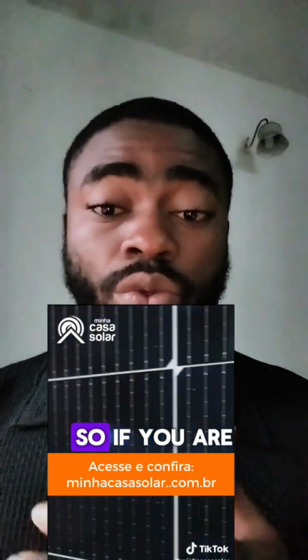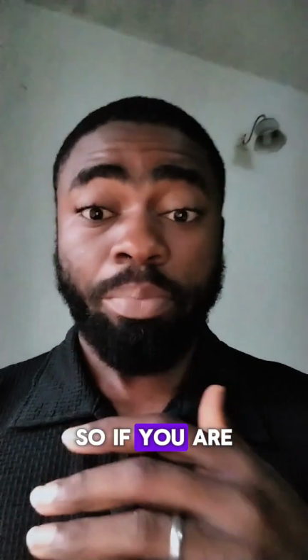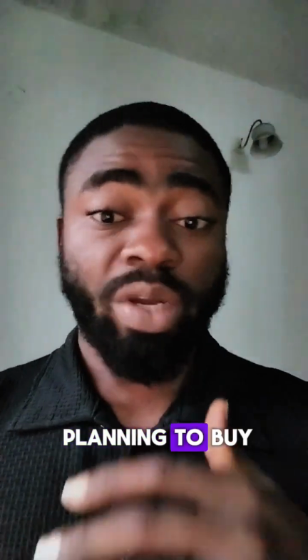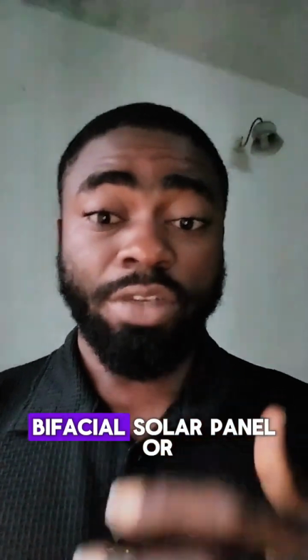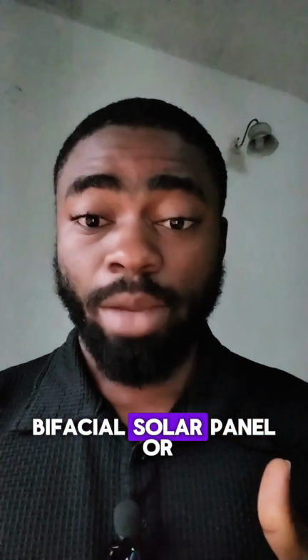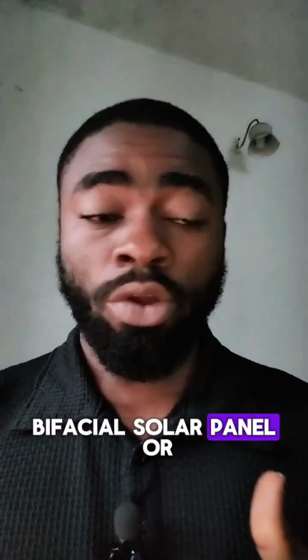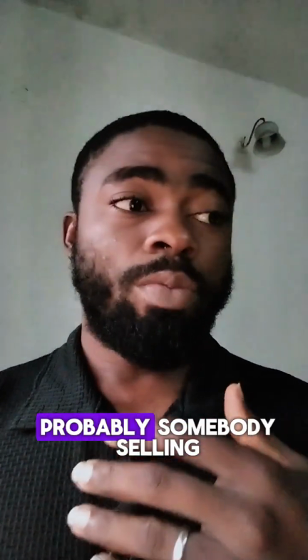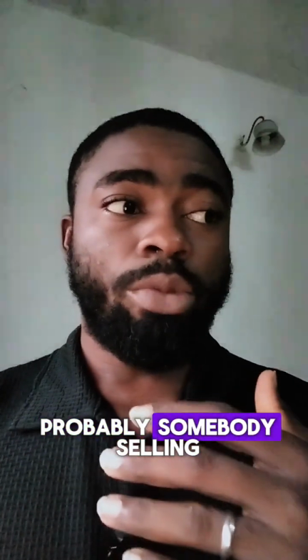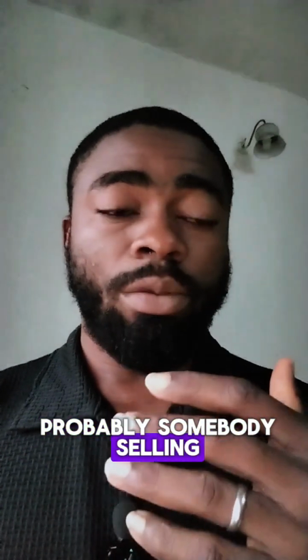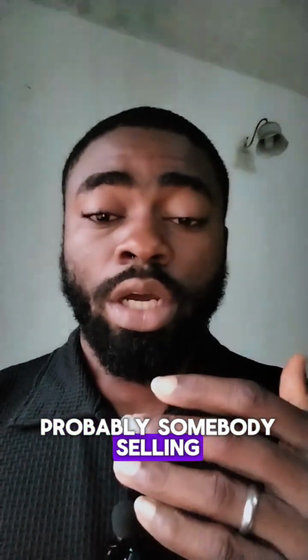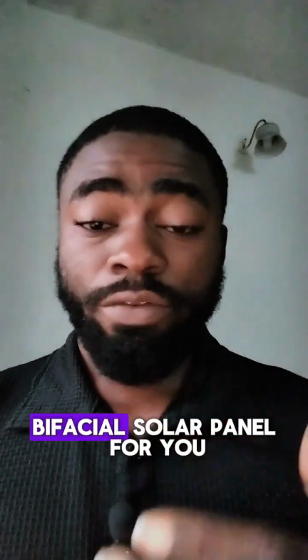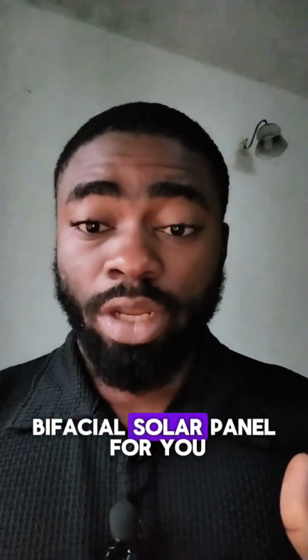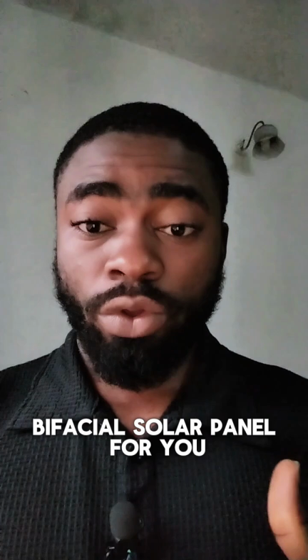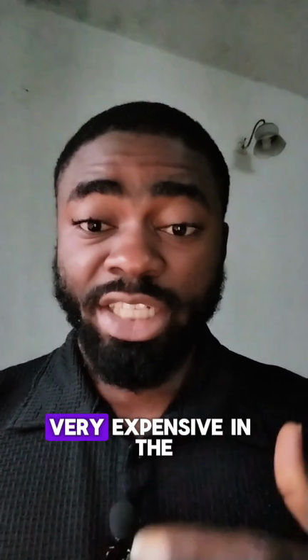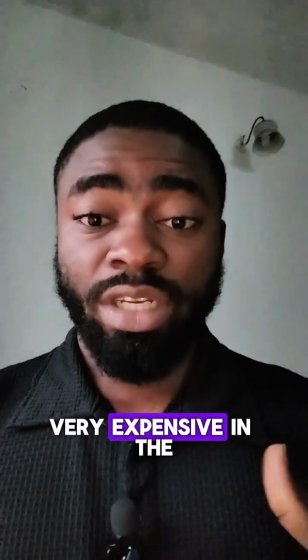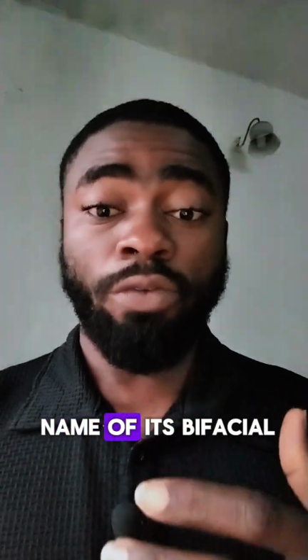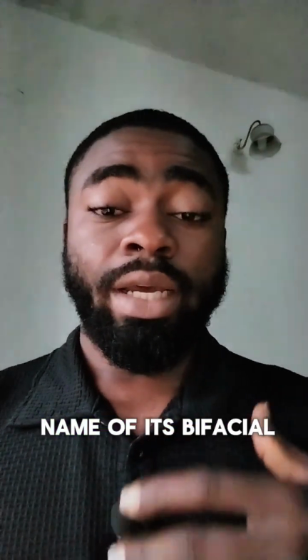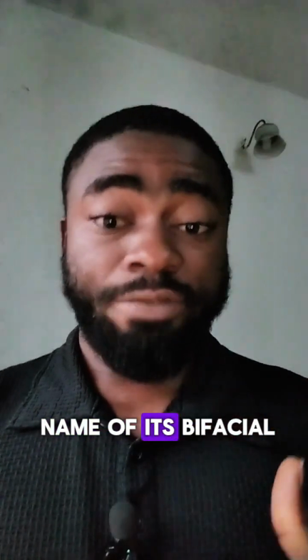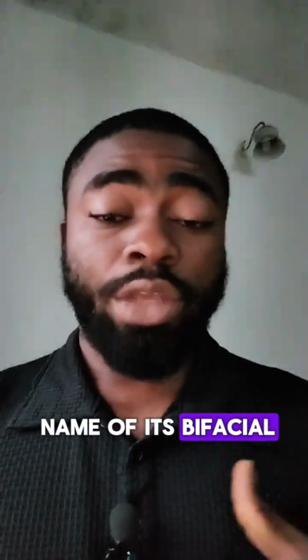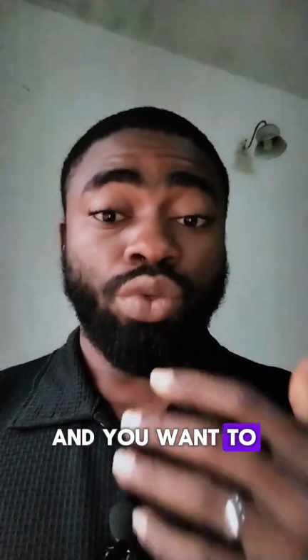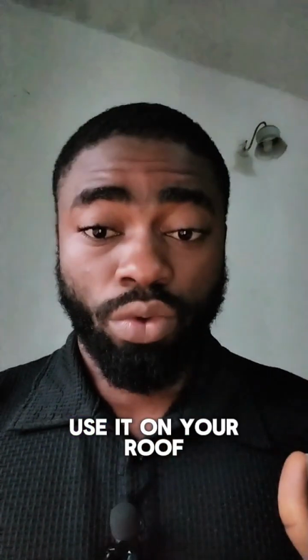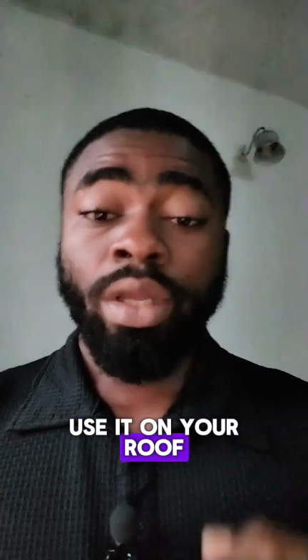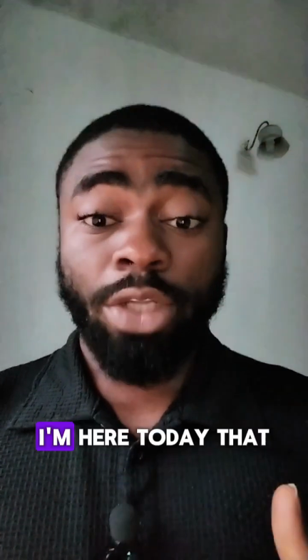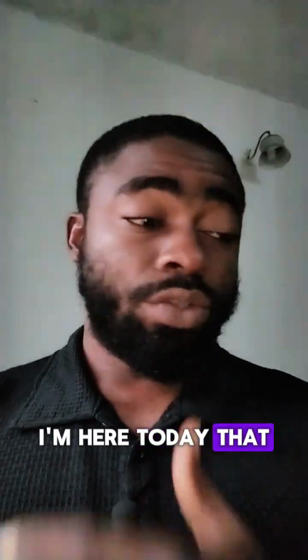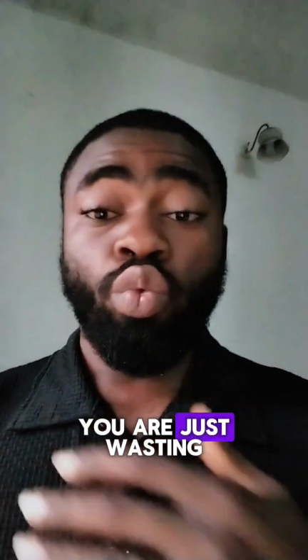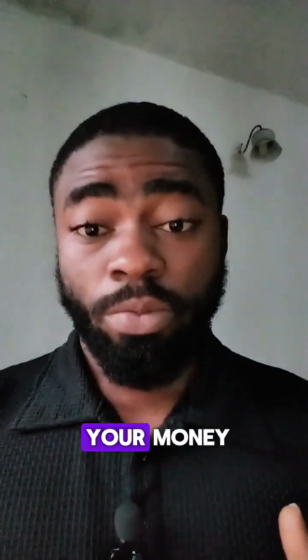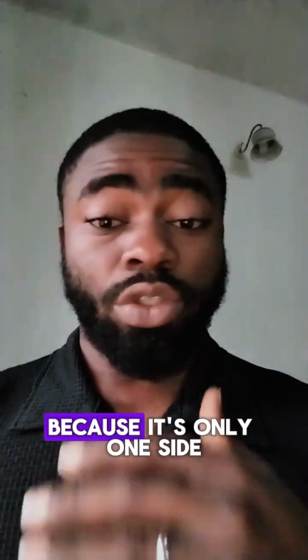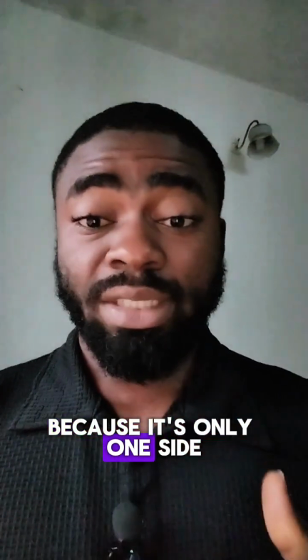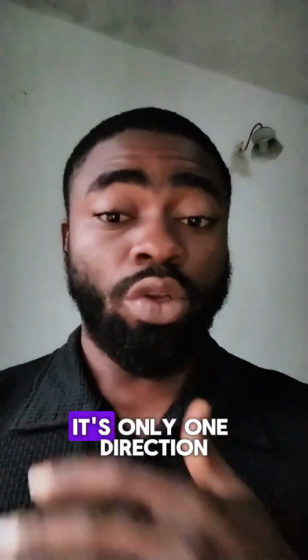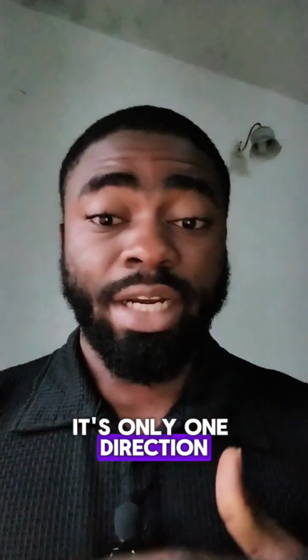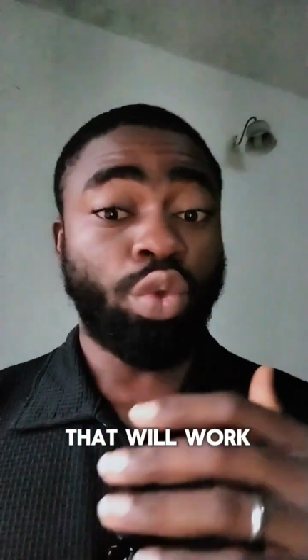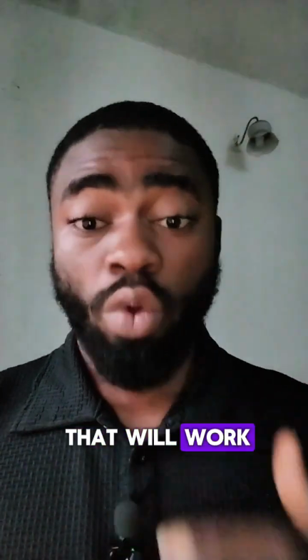So if you are planning to buy a bi-facial solar panel, or probably somebody is selling you a bi-facial solar panel — it's very expensive in the name of being bi-facial — and you want to use it on your roof, I'm here to tell you that you are just wasting your money because it's only one side, only one direction, that will work.